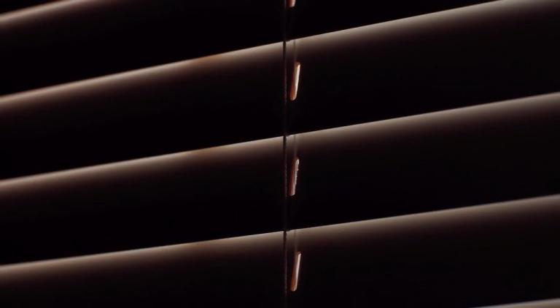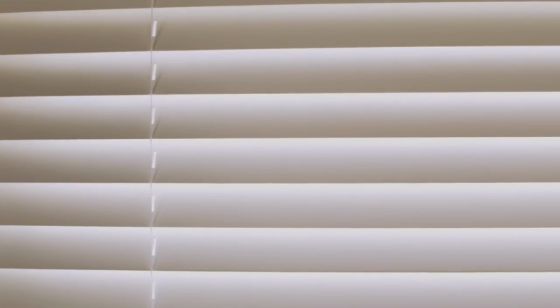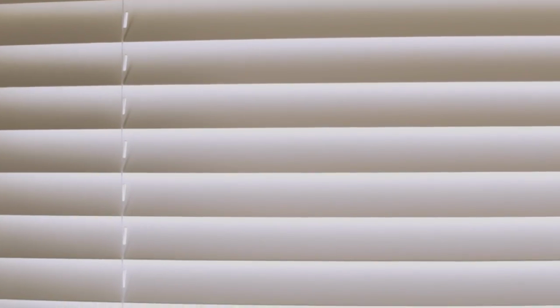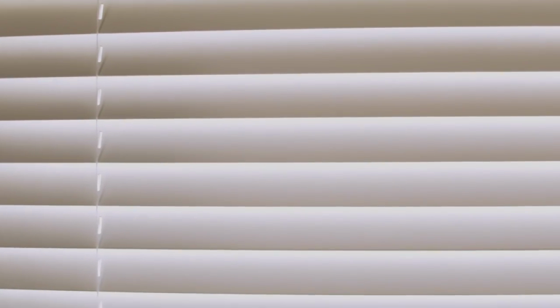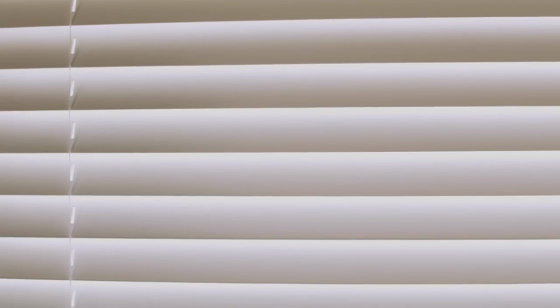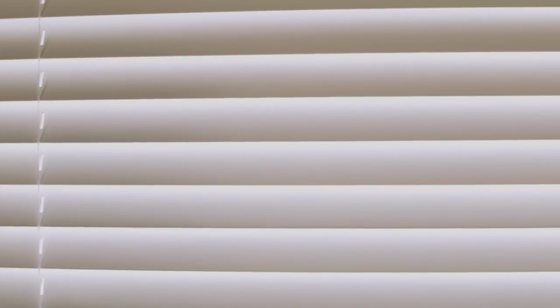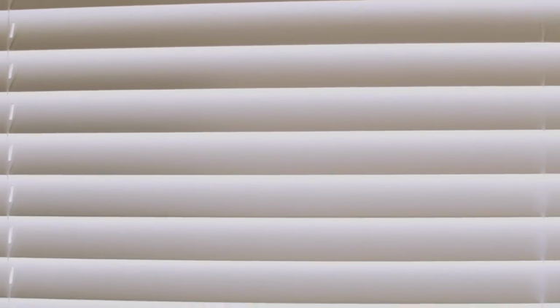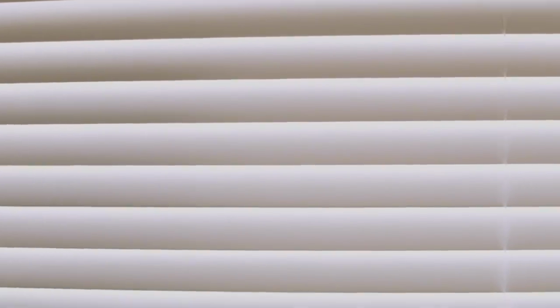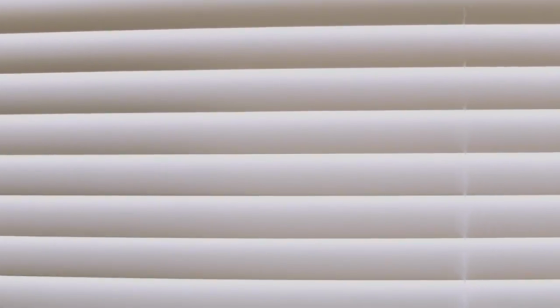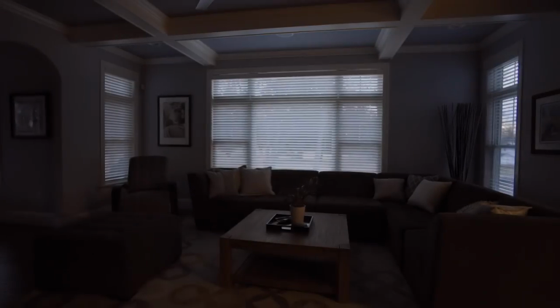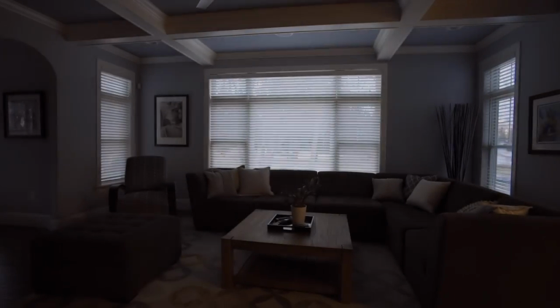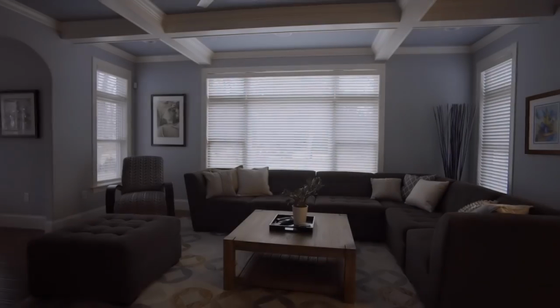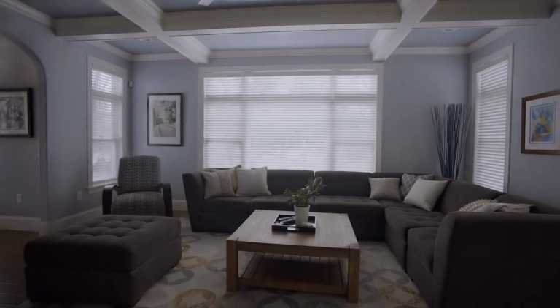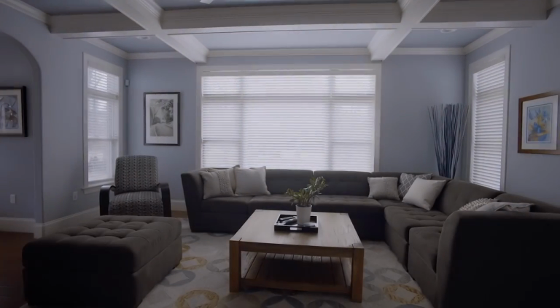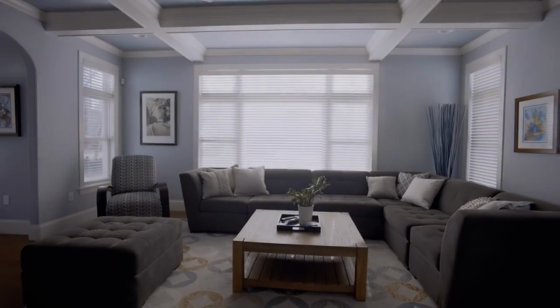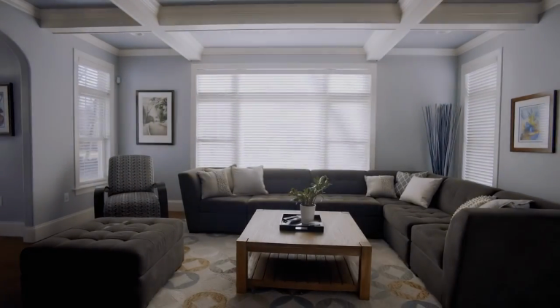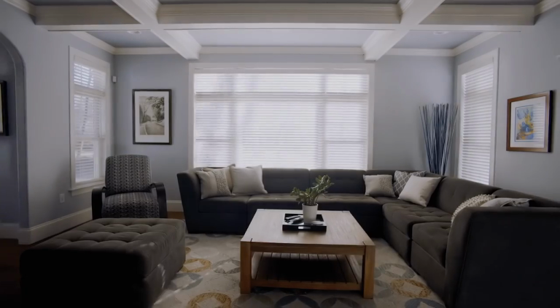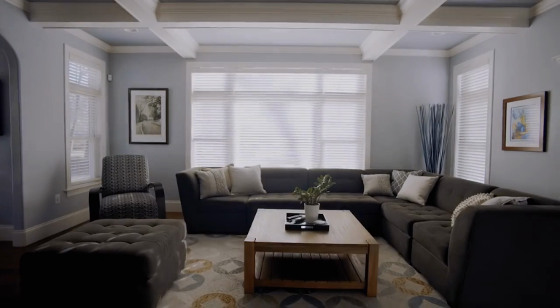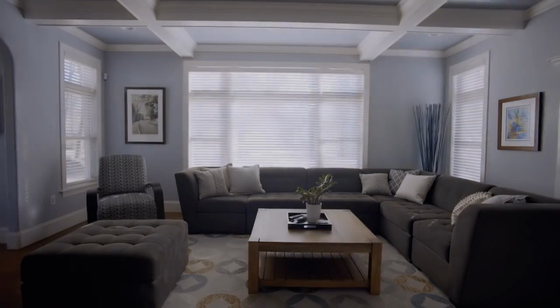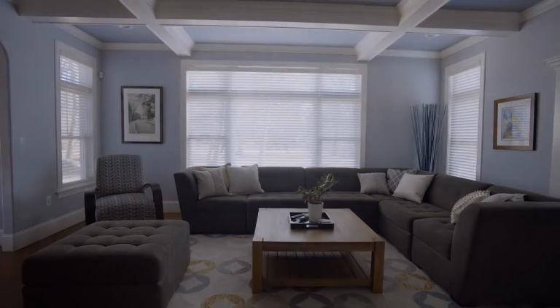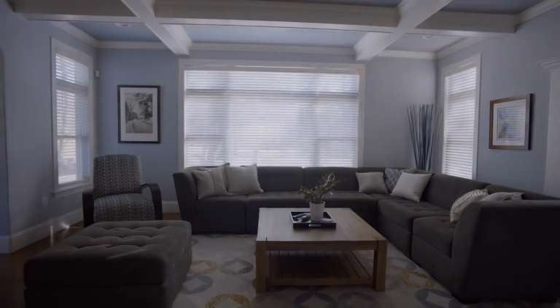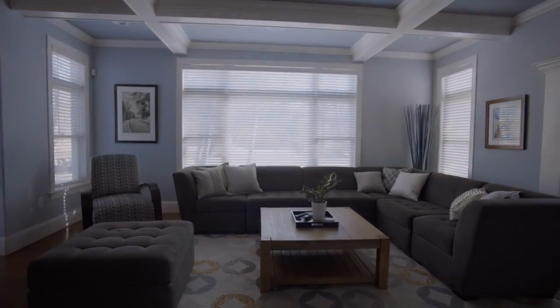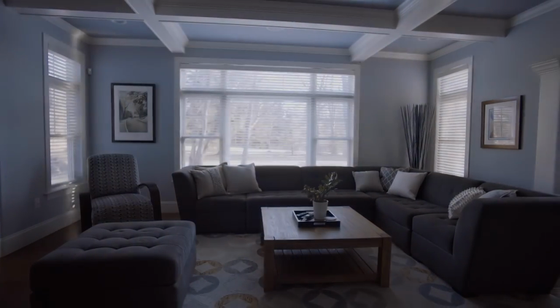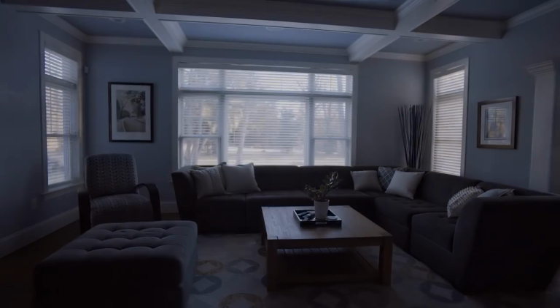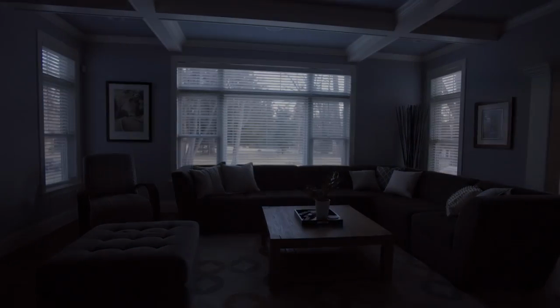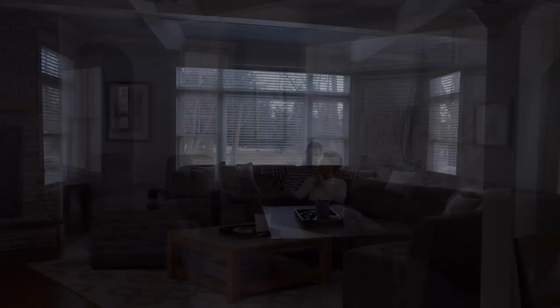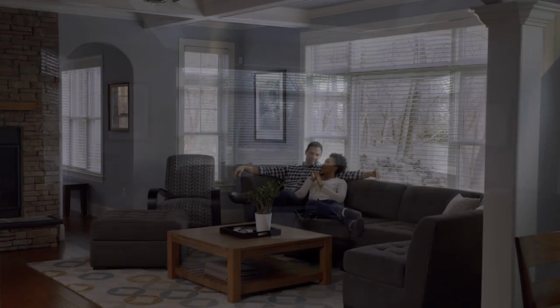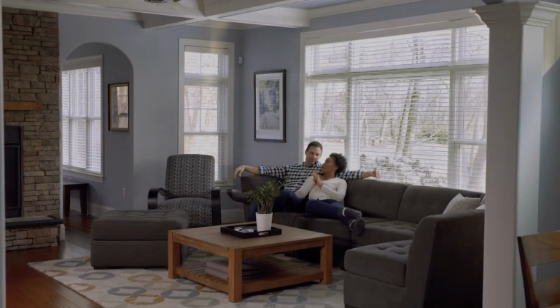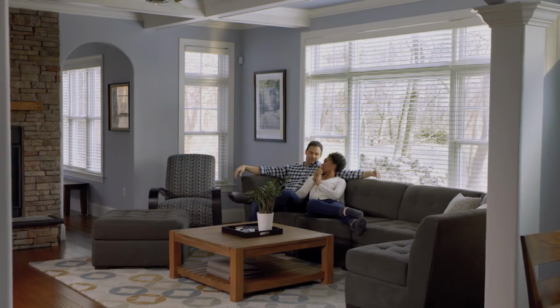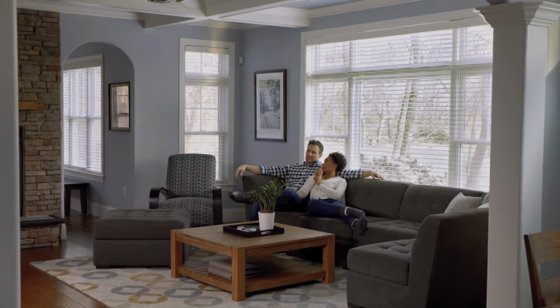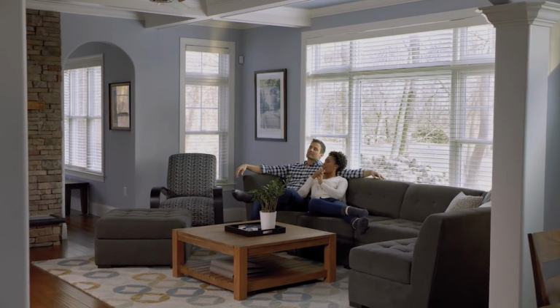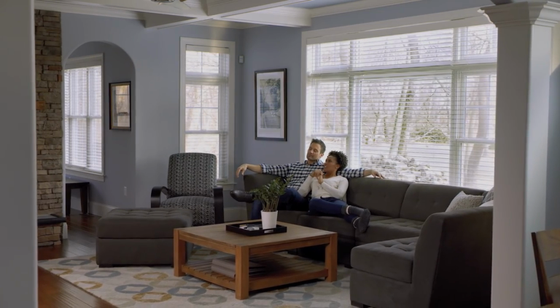The timeless look of real wood blinds with the advanced technology of natural light optimization. Lutron battery-powered wood blinds.